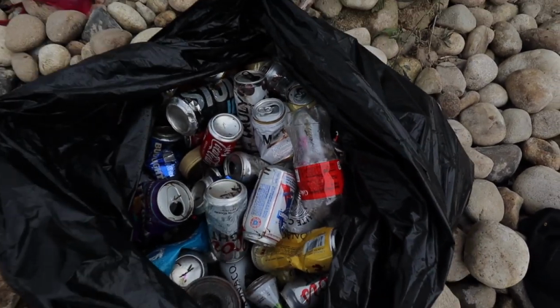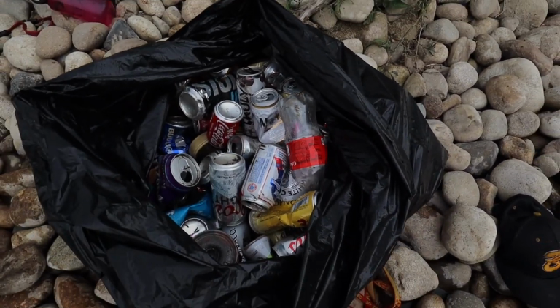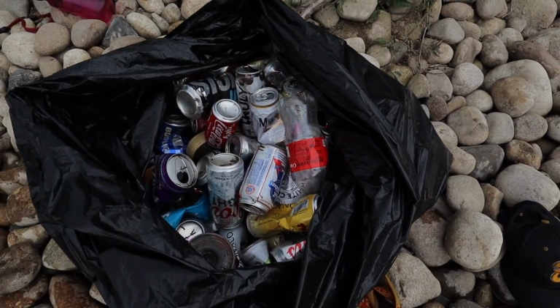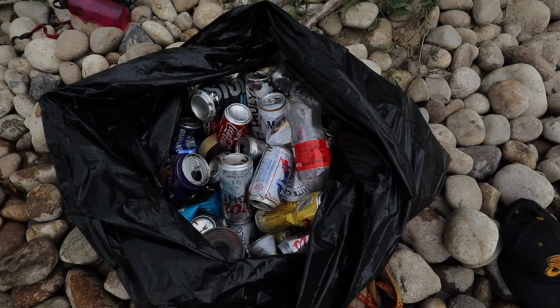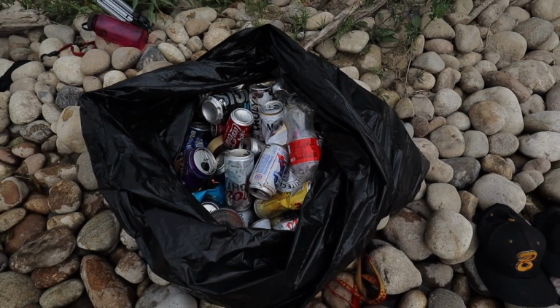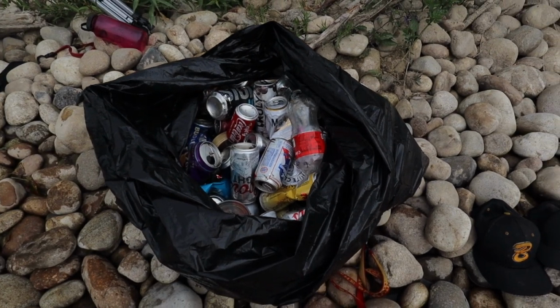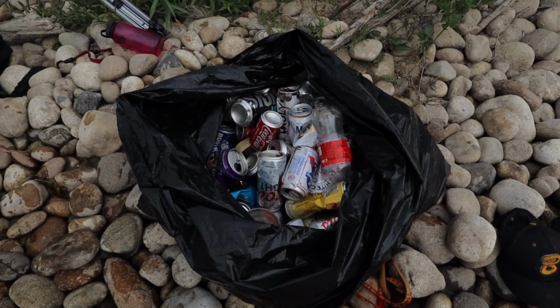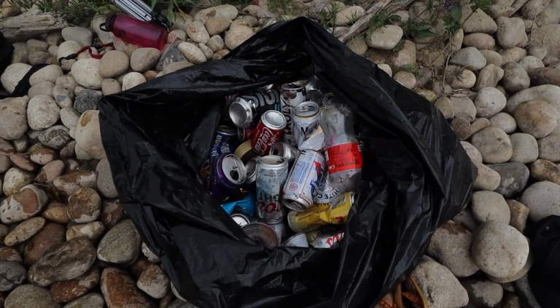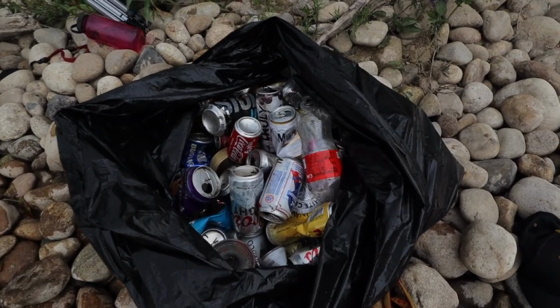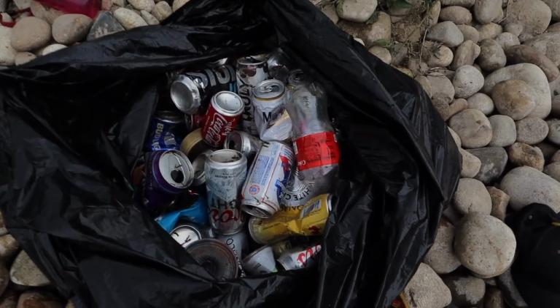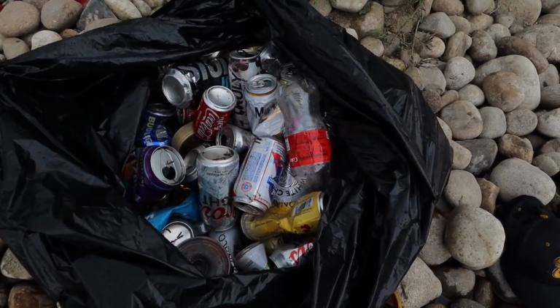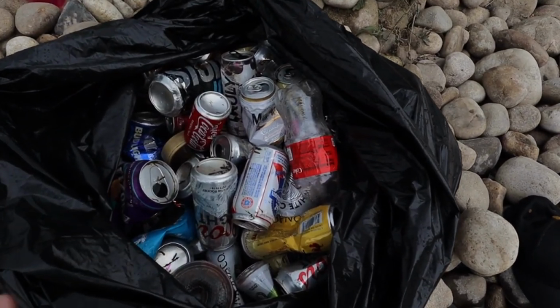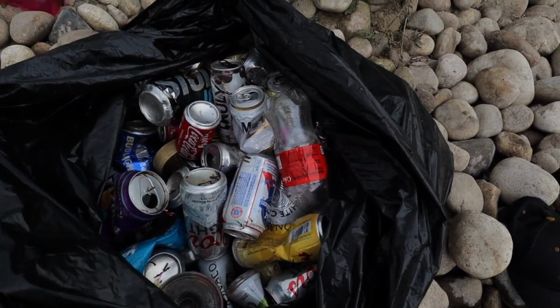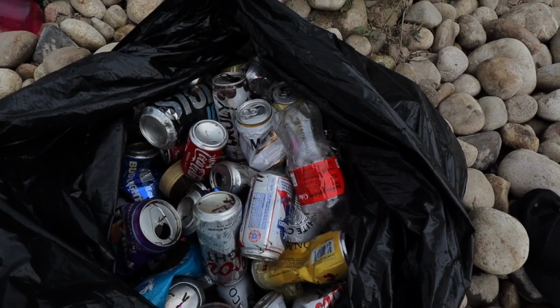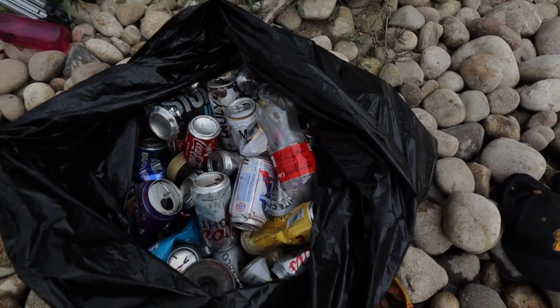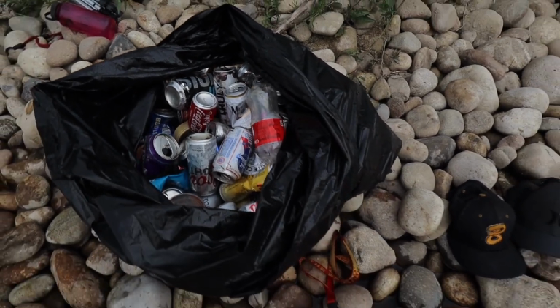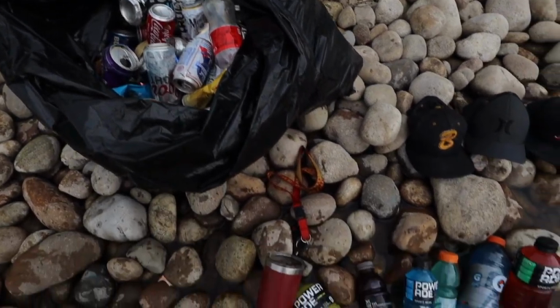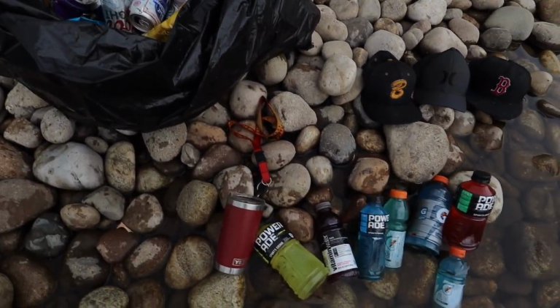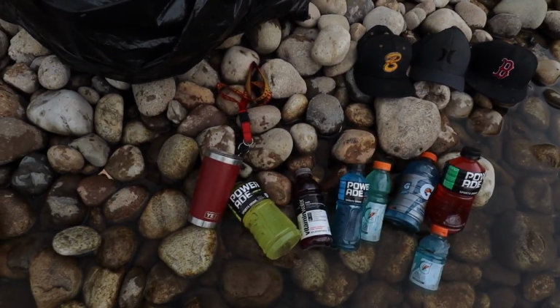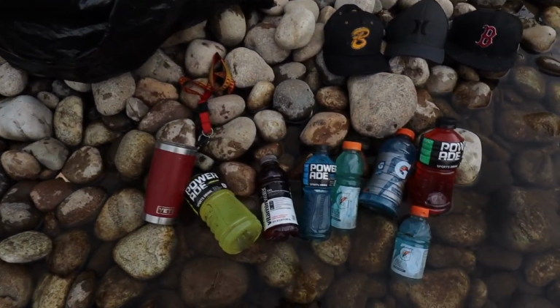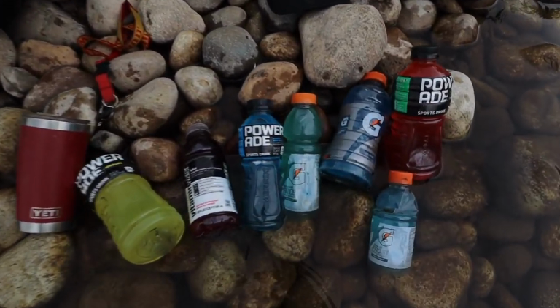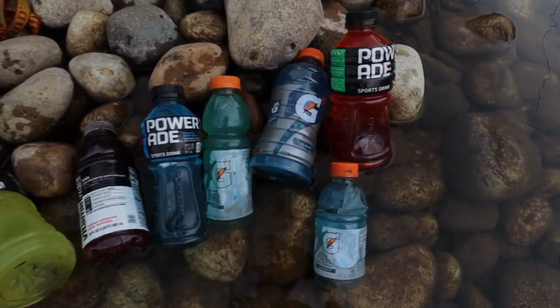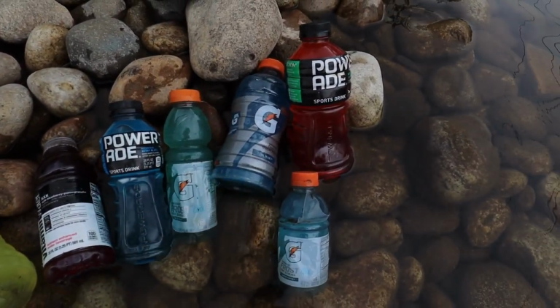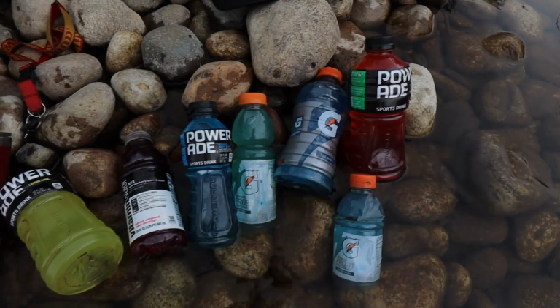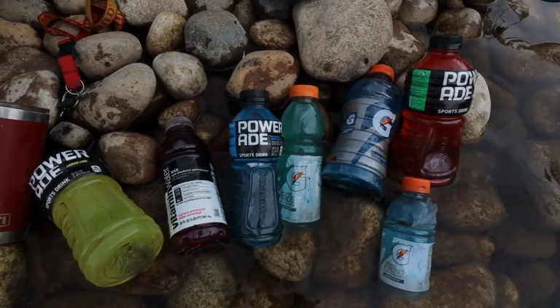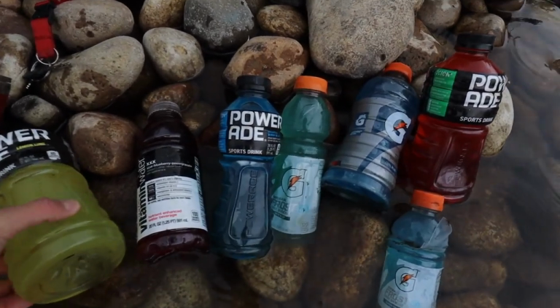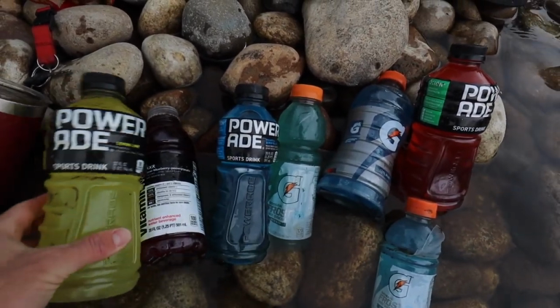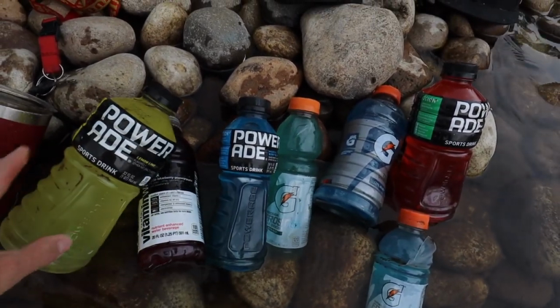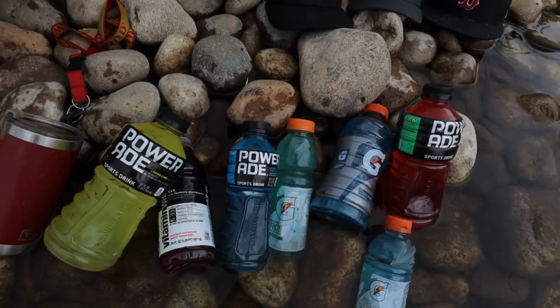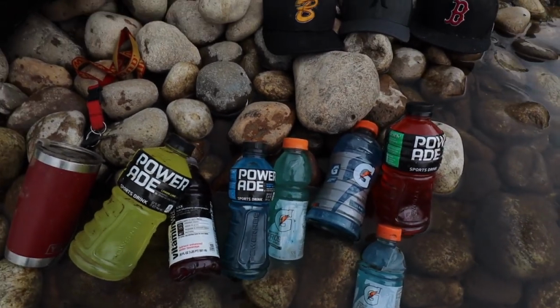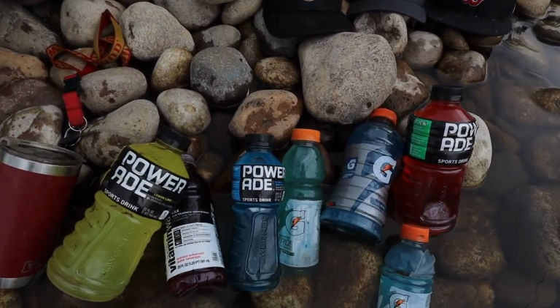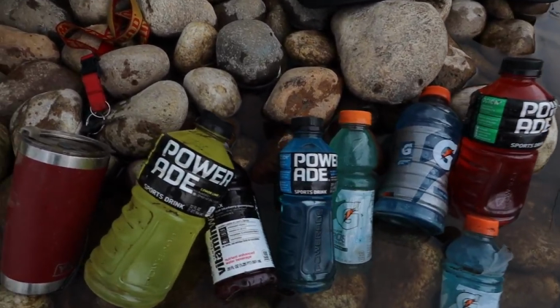Got to keep it as clean as possible. There's probably way more down there — I just only brought one bag. Kind of underestimated the amount of junk in there, but I did find some cool stuff. I do have seven unopened drinks, so I guess that is a bonus for the day.